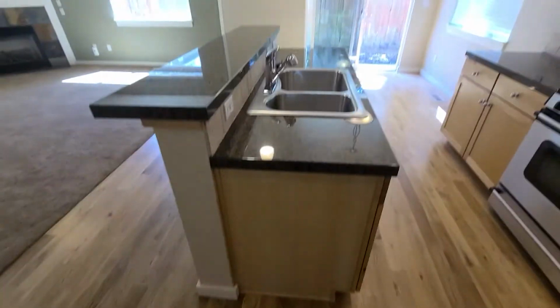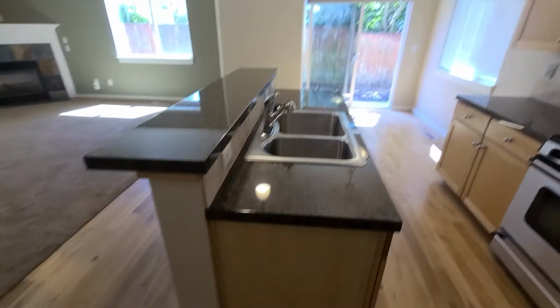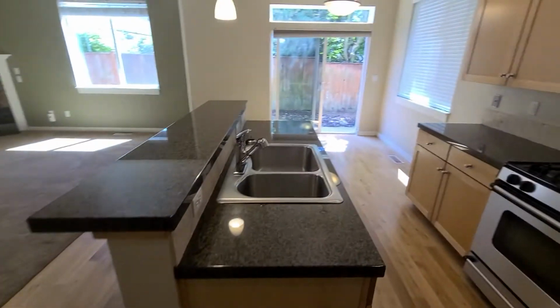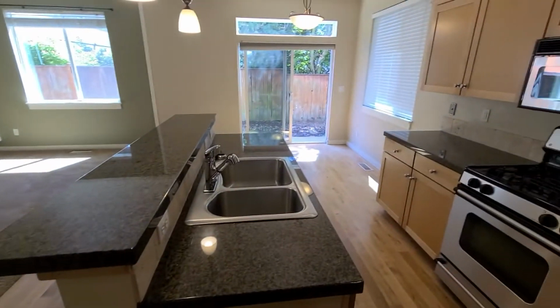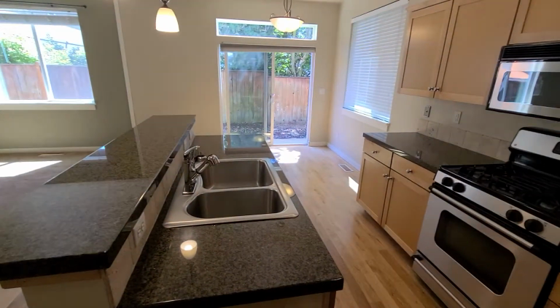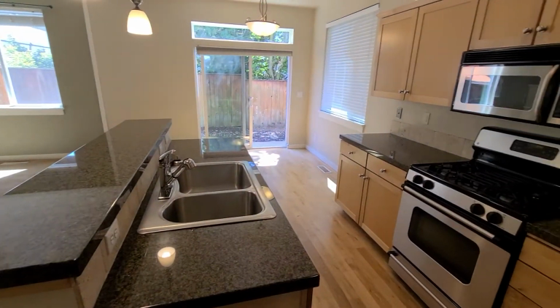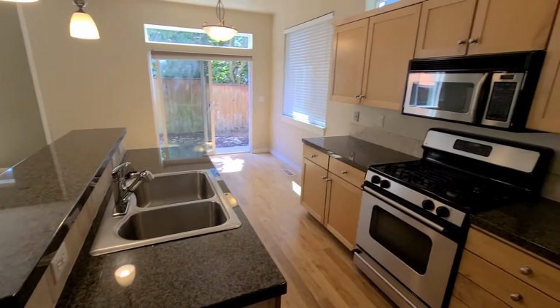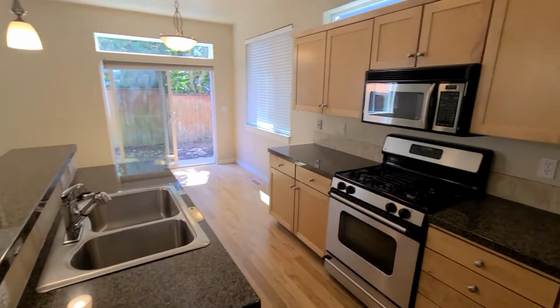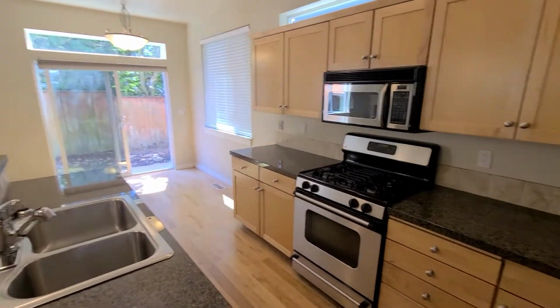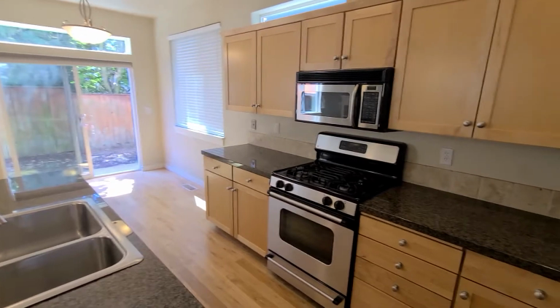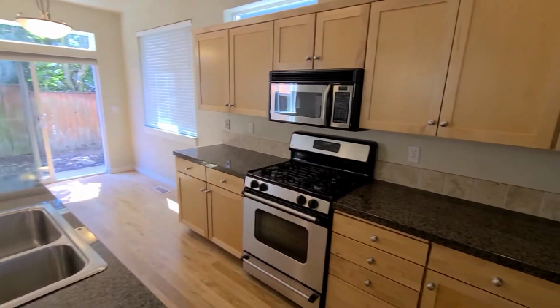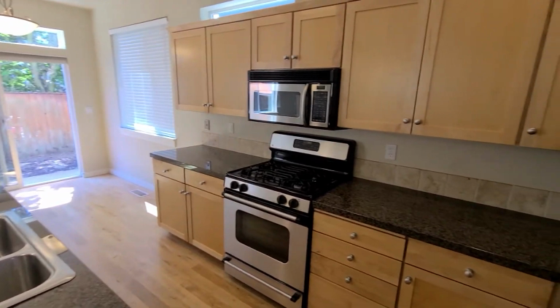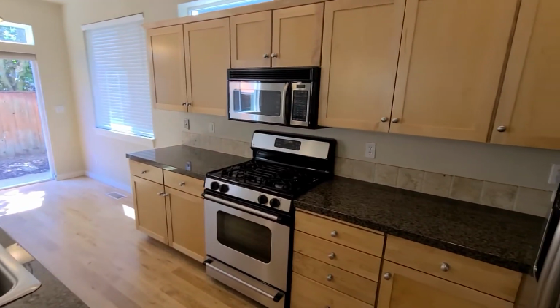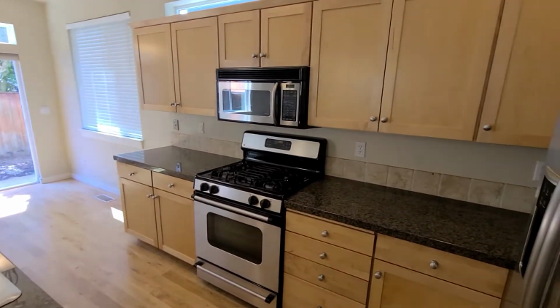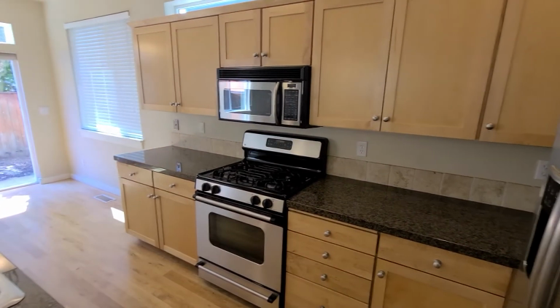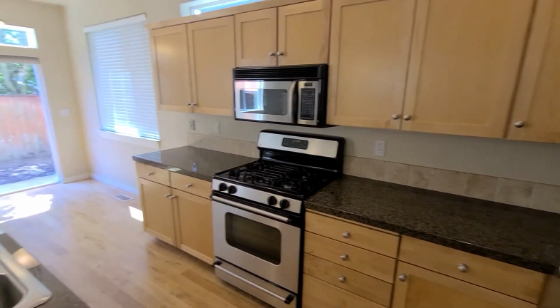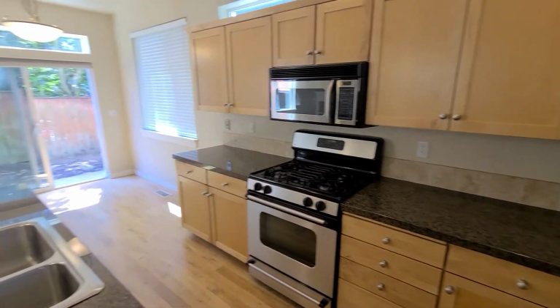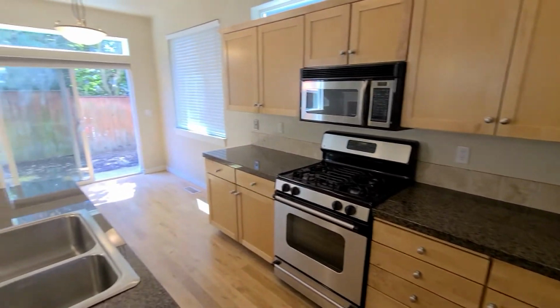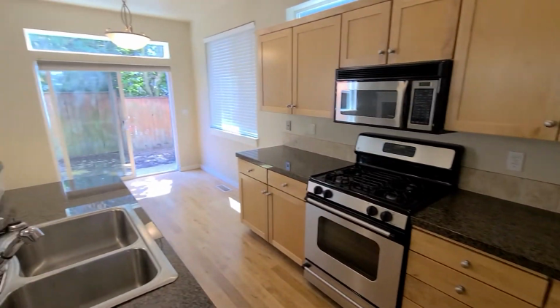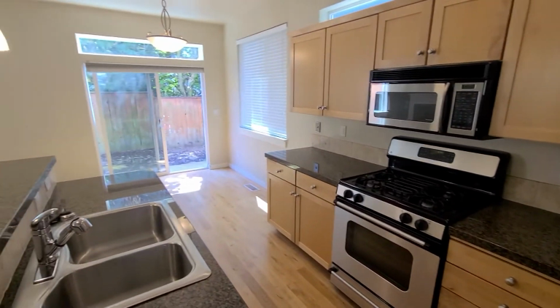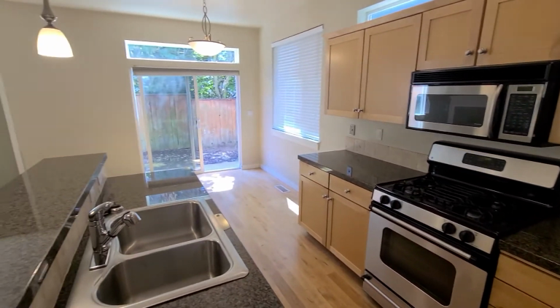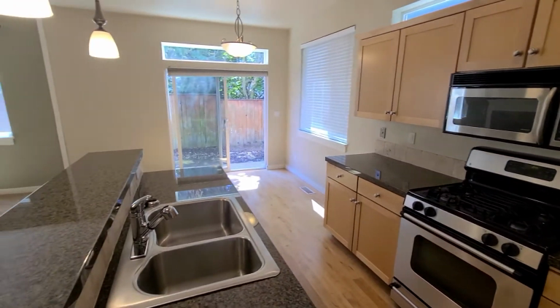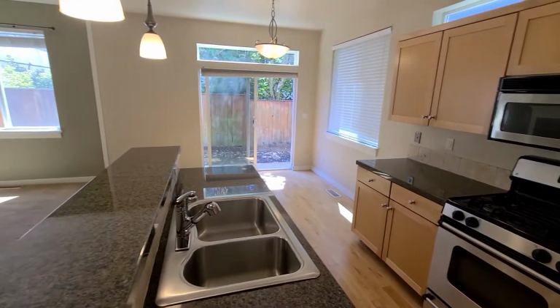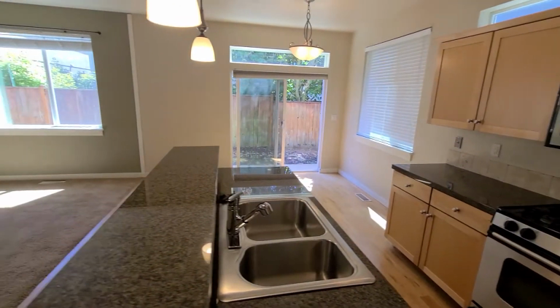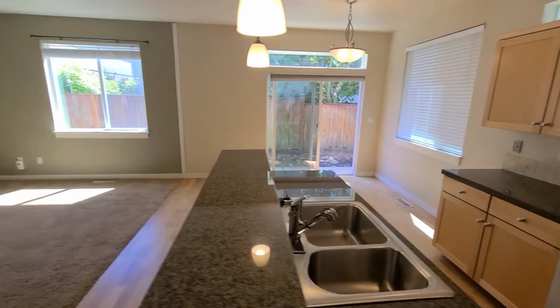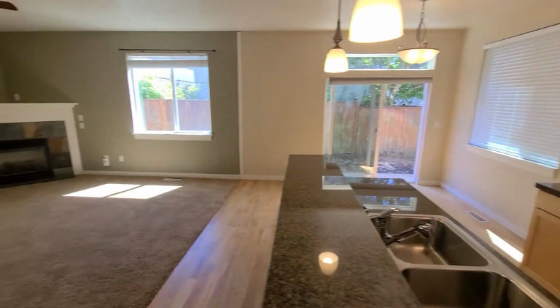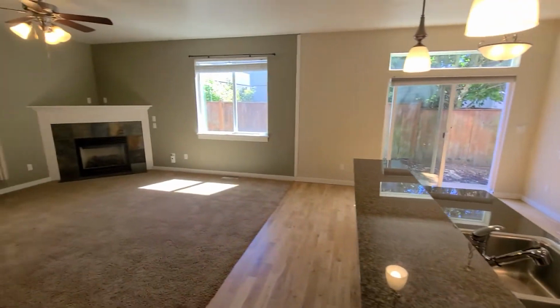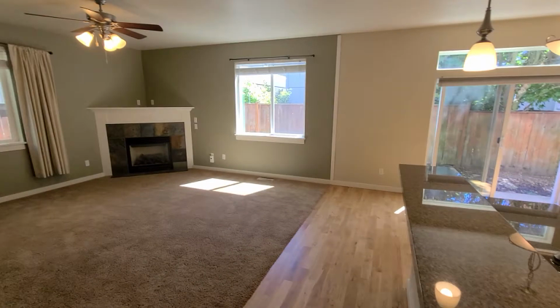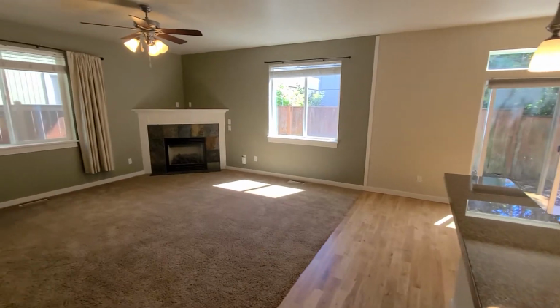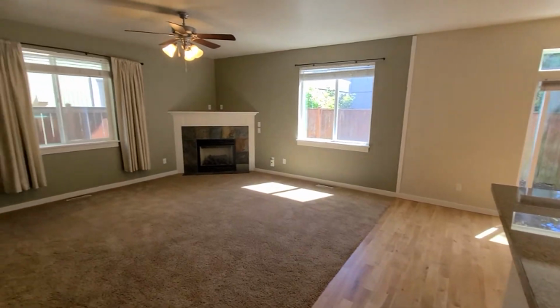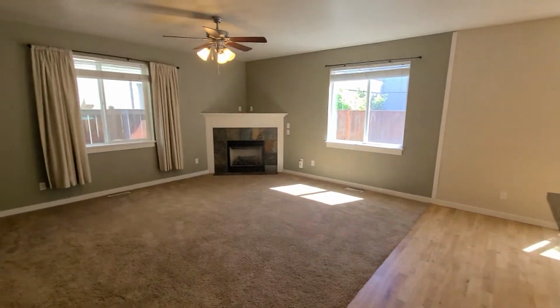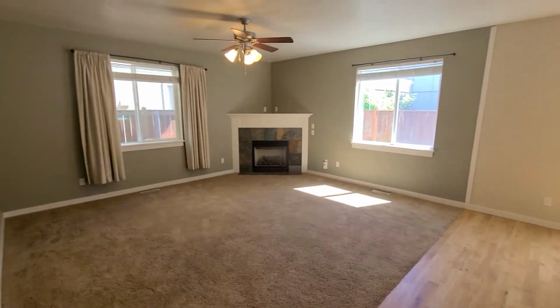As we enter the kitchen, you'll see the beautiful granite countertops, the lovely stainless steel appliances, and plenty of cabinets and drawers for all your kitchen needs.